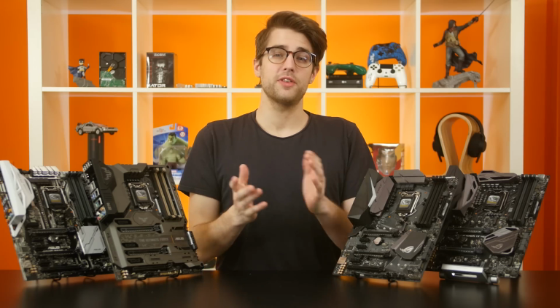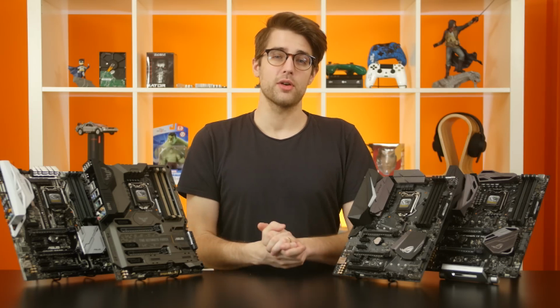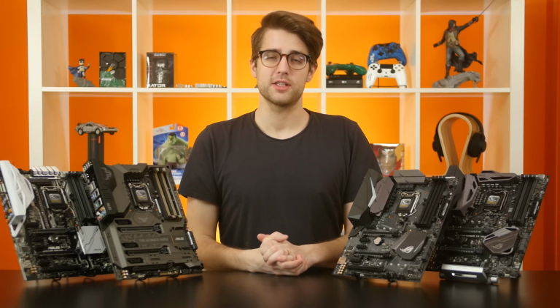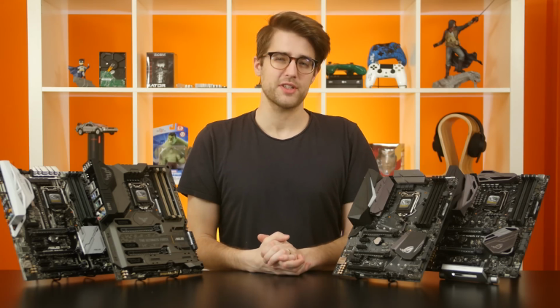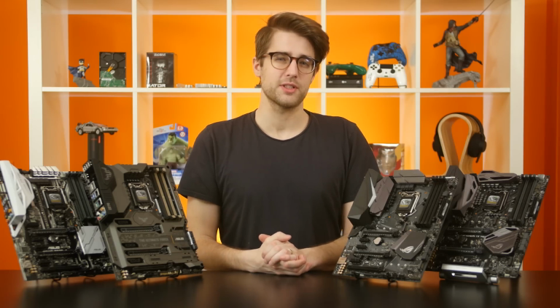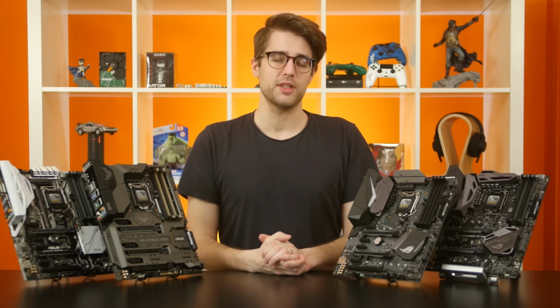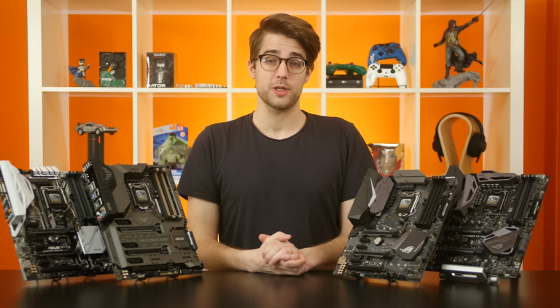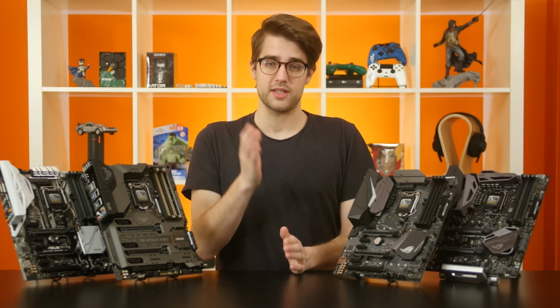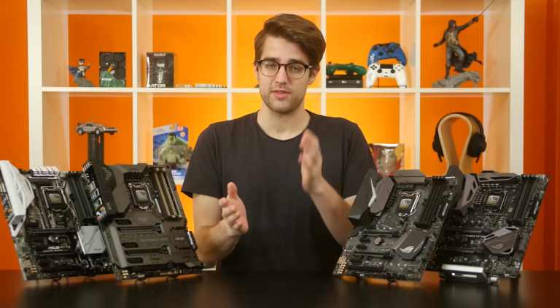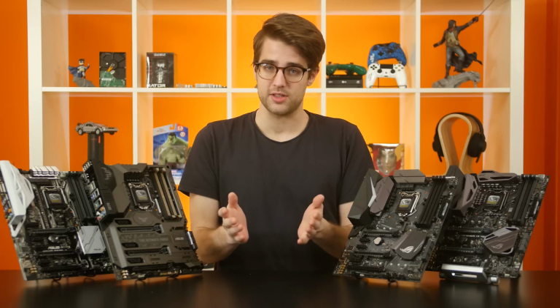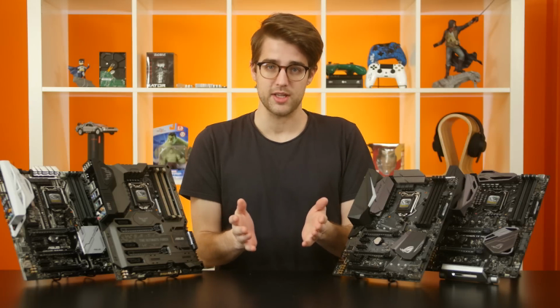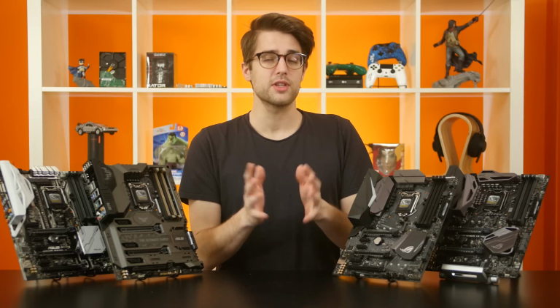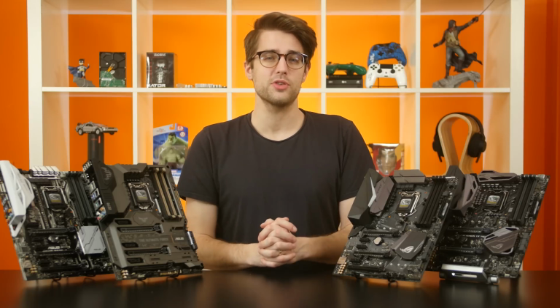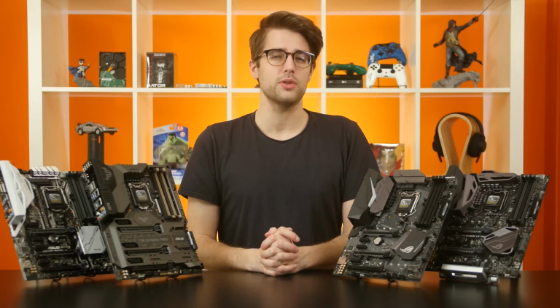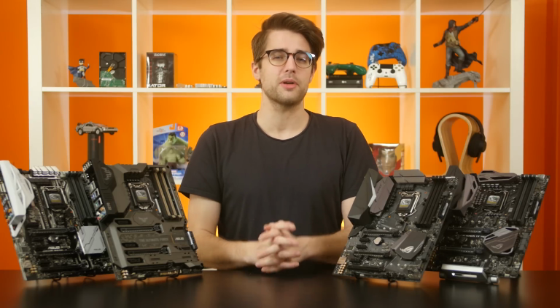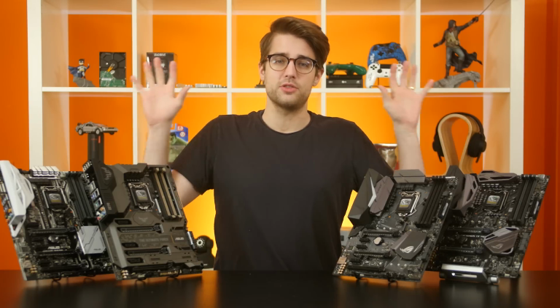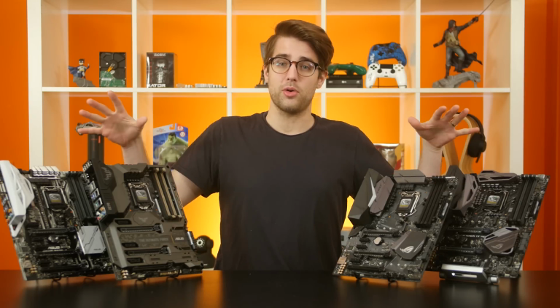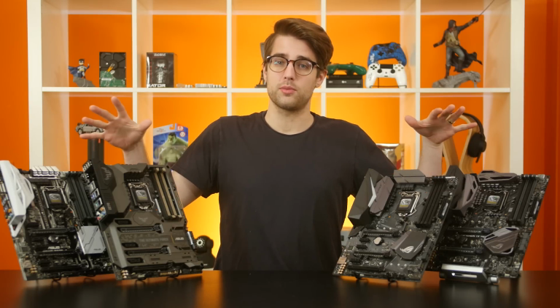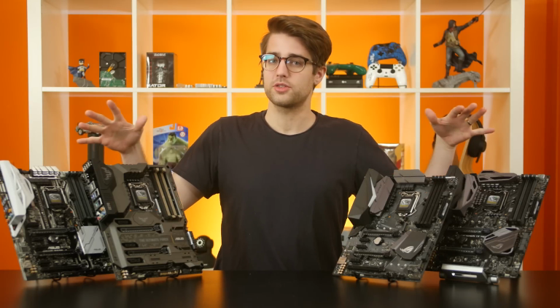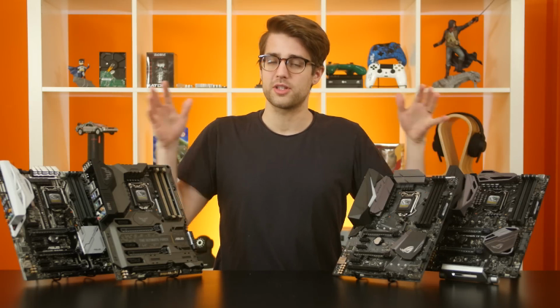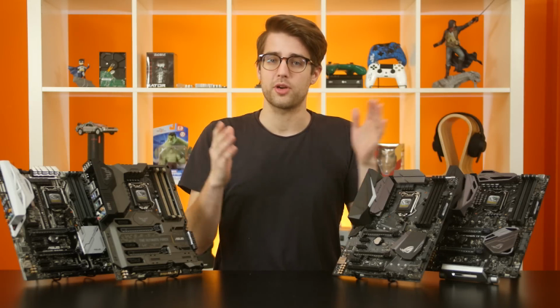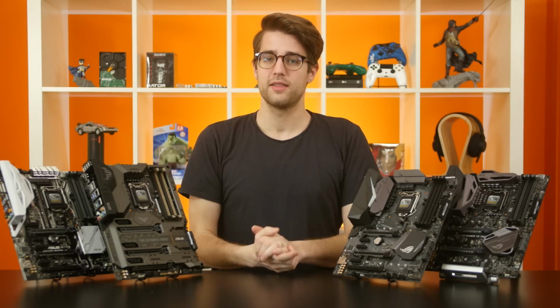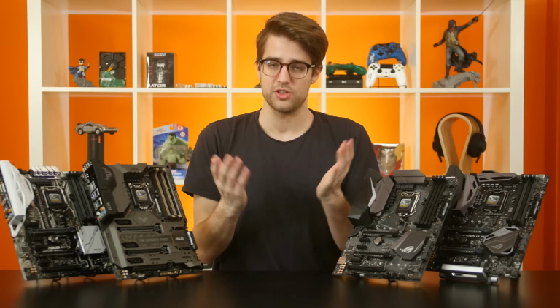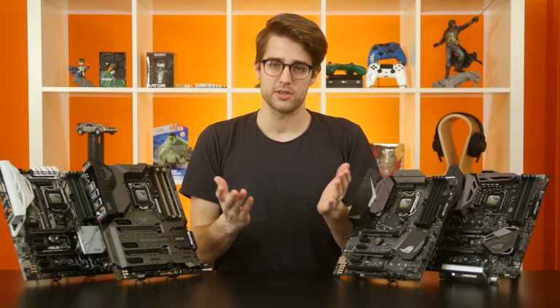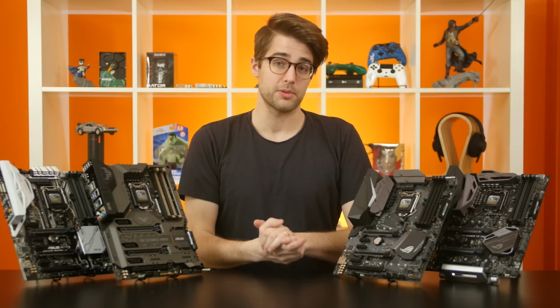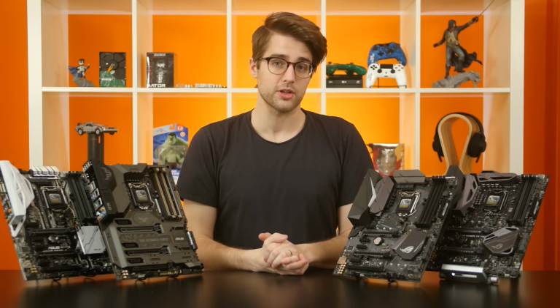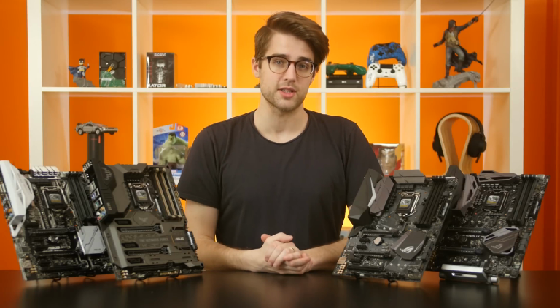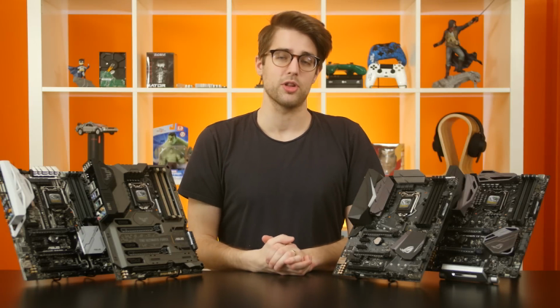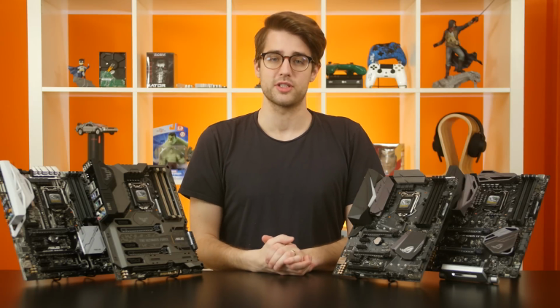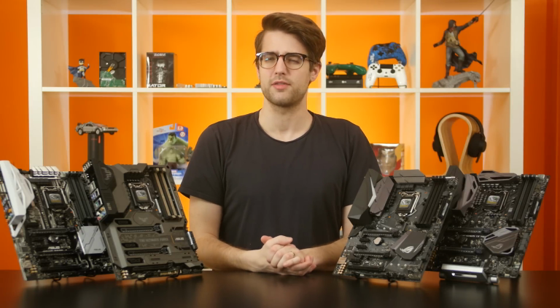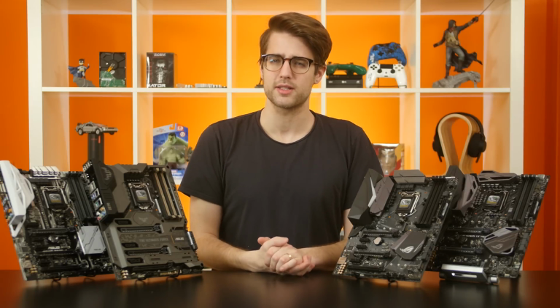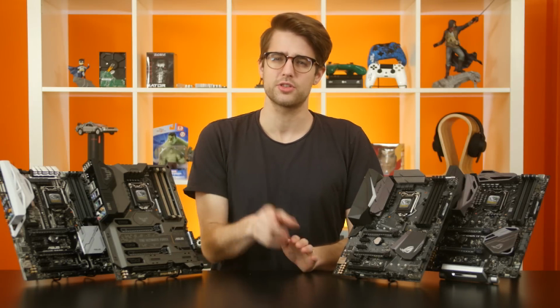In this video, we're going to look at the specific differences between the two chipsets — Z170 and Z270 — using ASUS' new lineup of Z270 boards. And we'll also talk about some of the upgrades that these new boards, in particular, bring to the table over their Z170 predecessor.